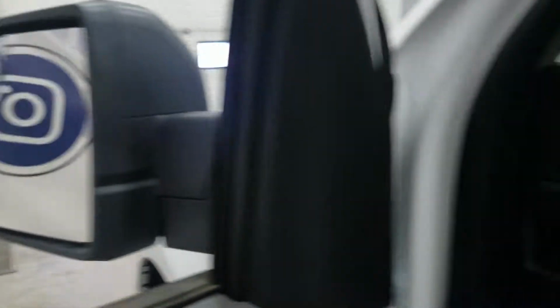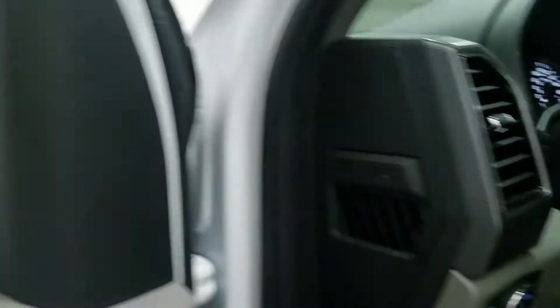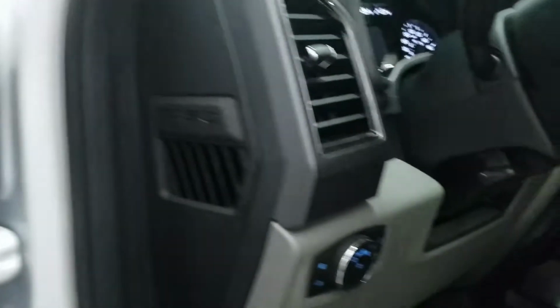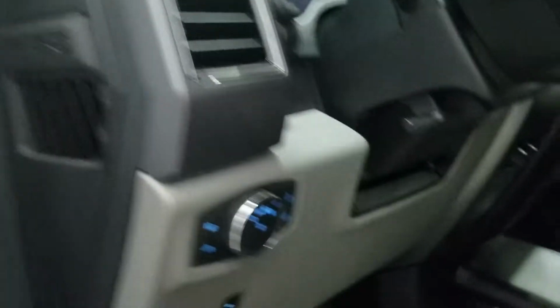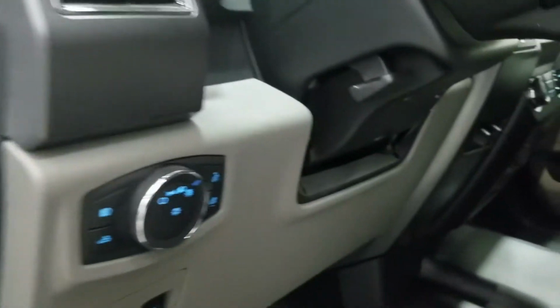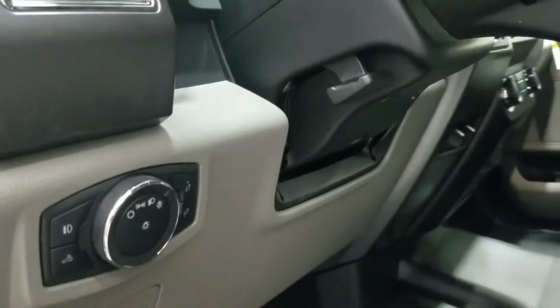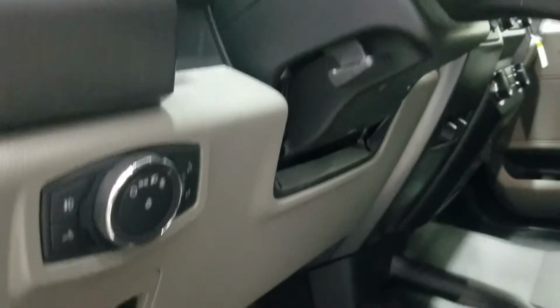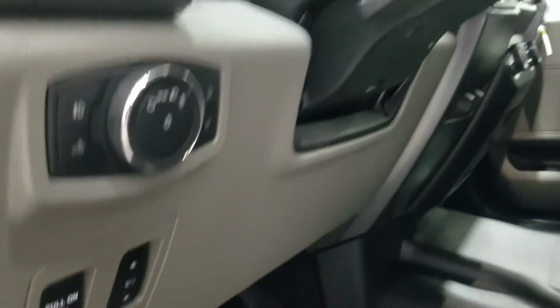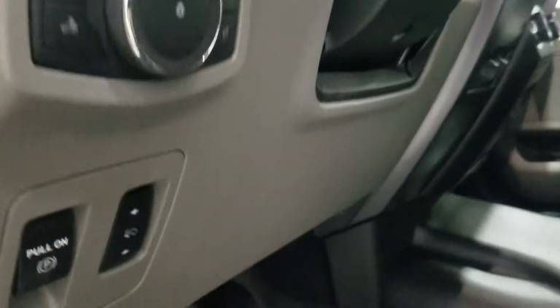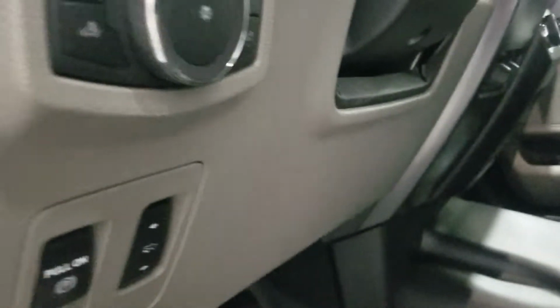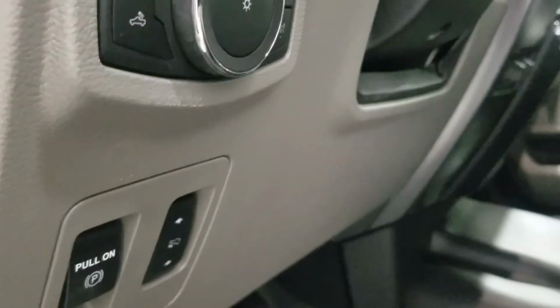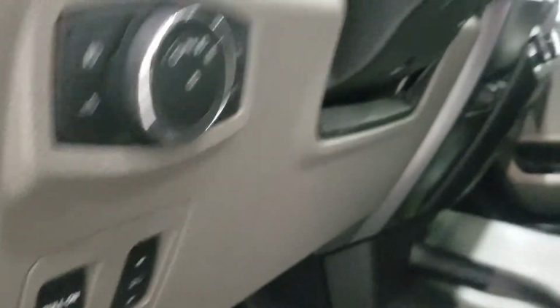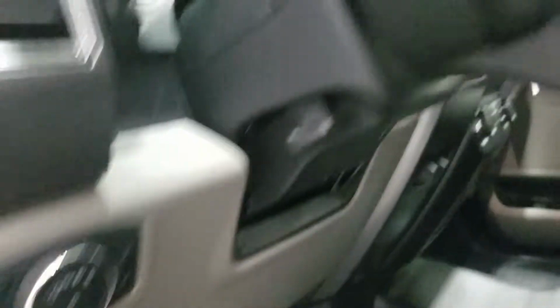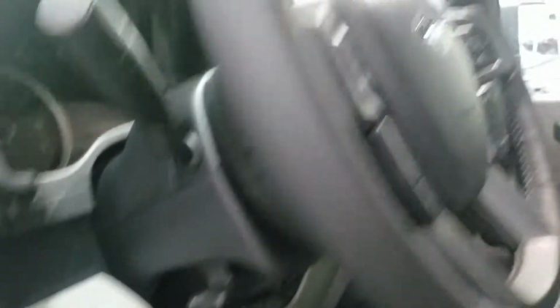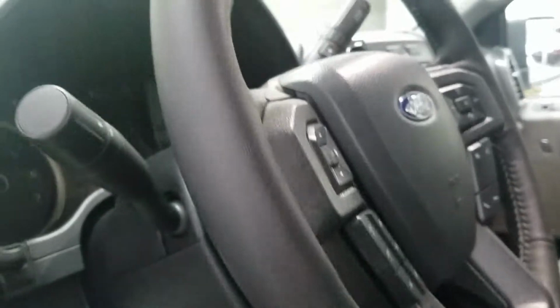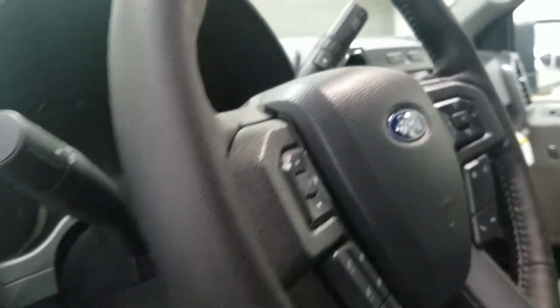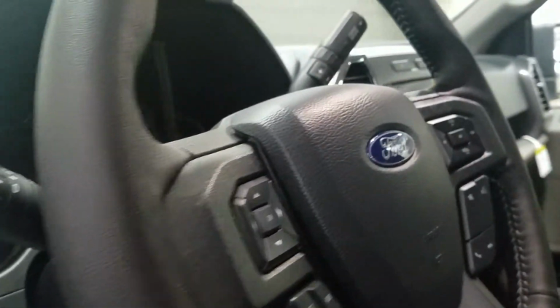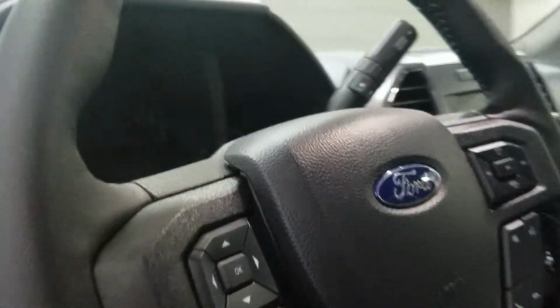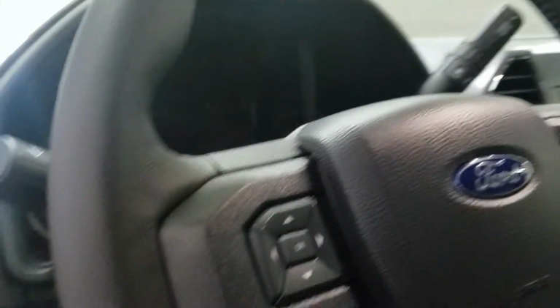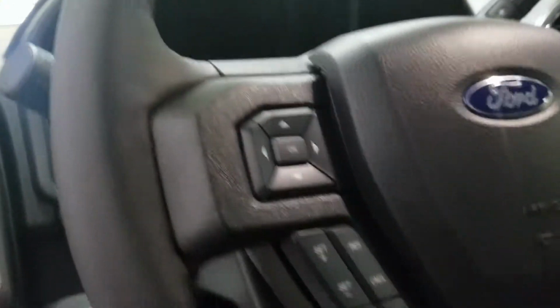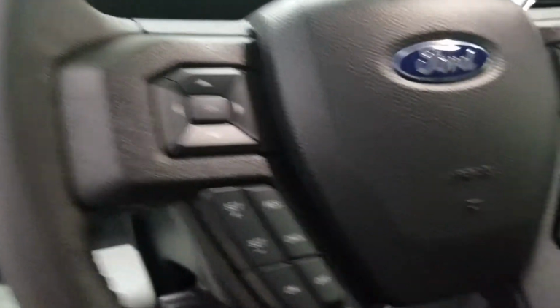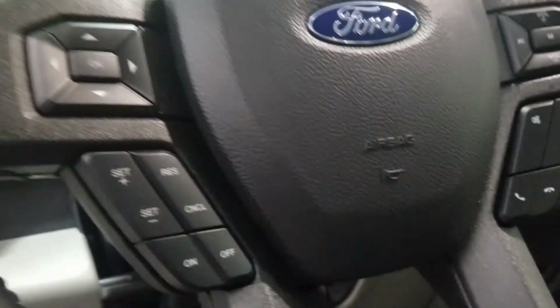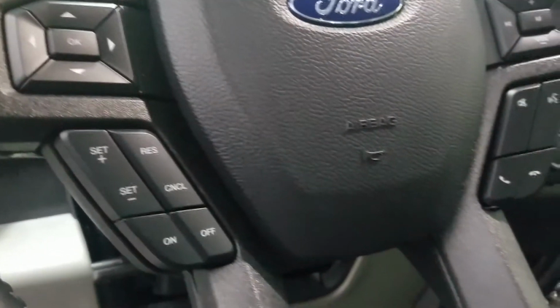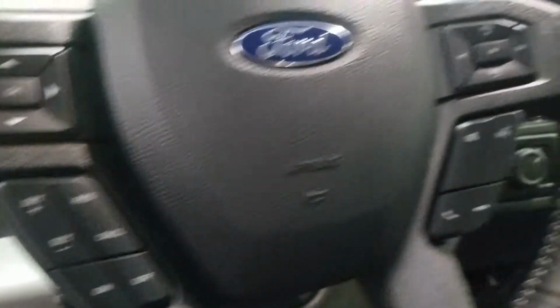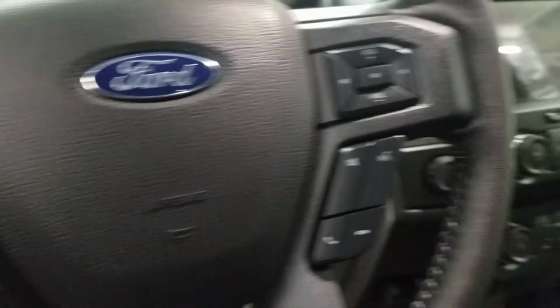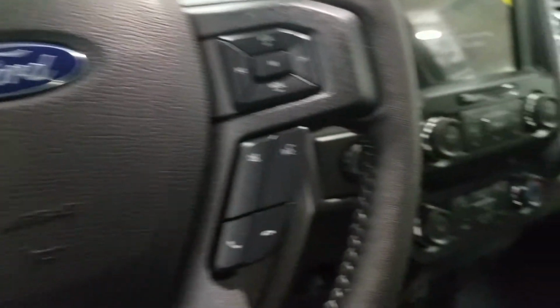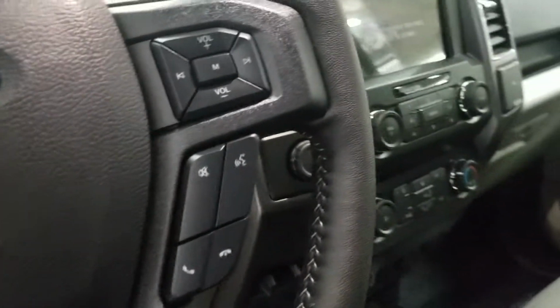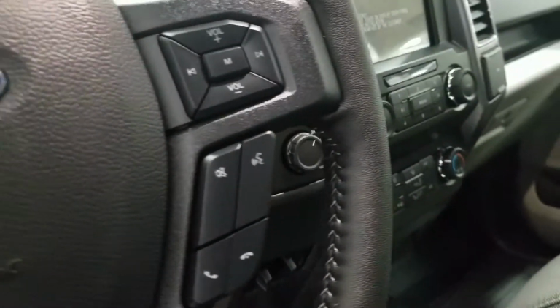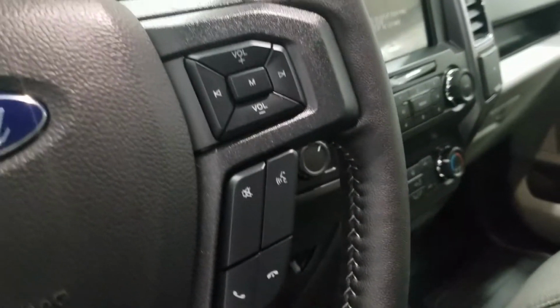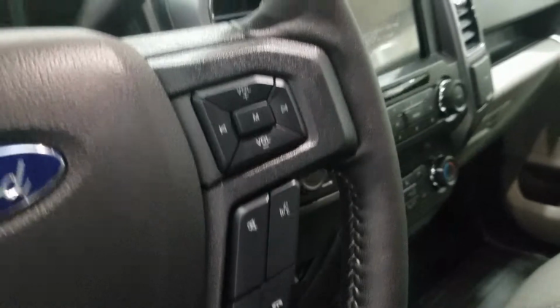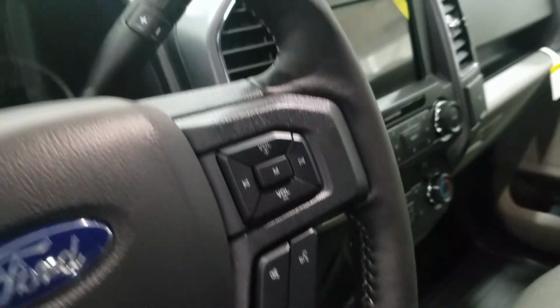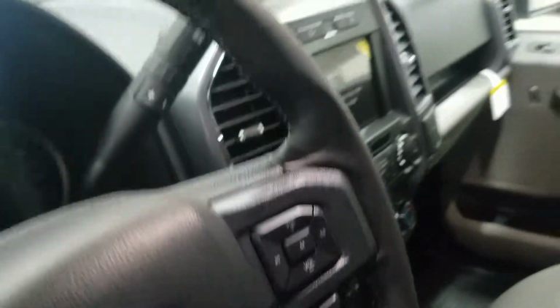Over at our steering column we have our automatic tilt and telescope dial as well as our foot pedal adjustment. We also have our tilt steering wheel with our information trackpad and cruise control settings, and over to the right we have our hands-free, entertainment, and volume controls.